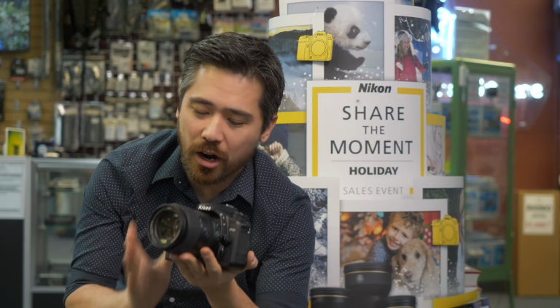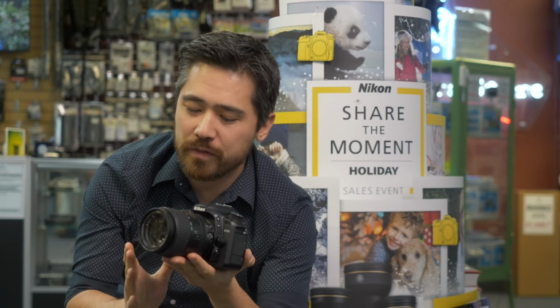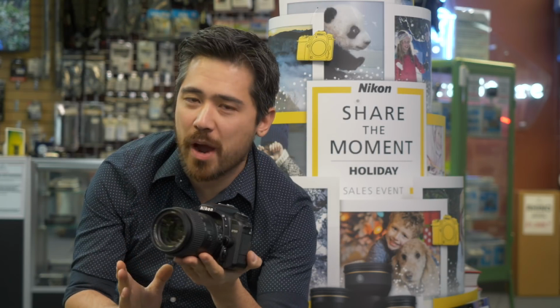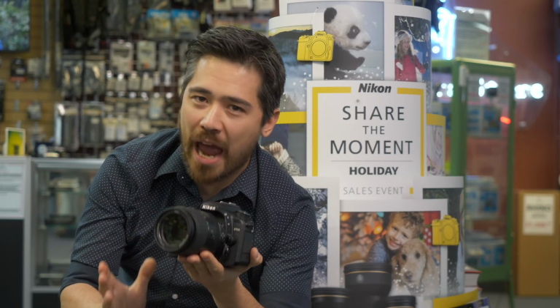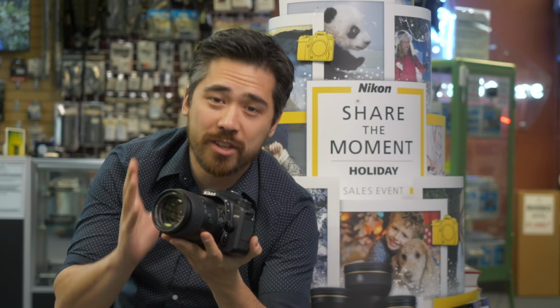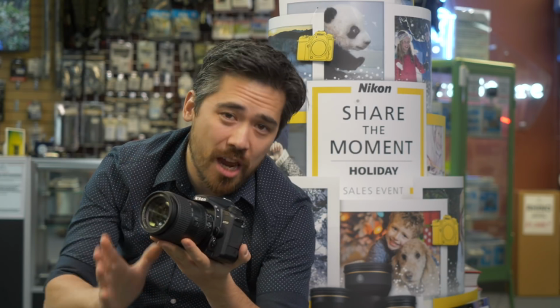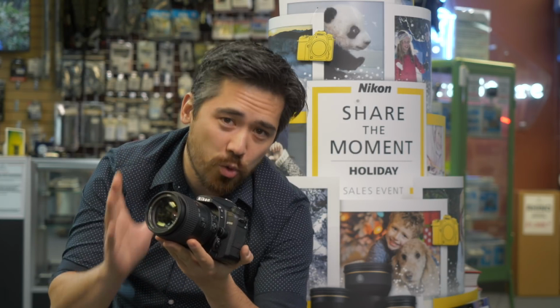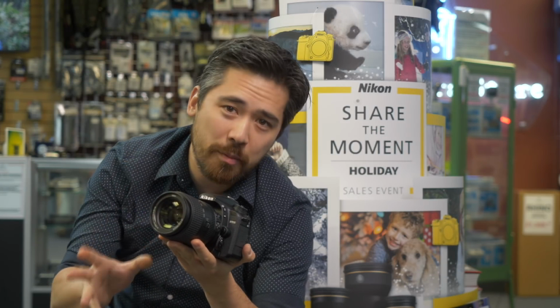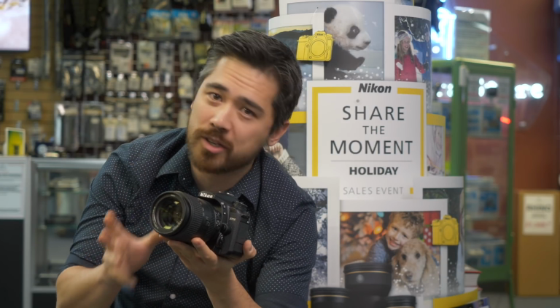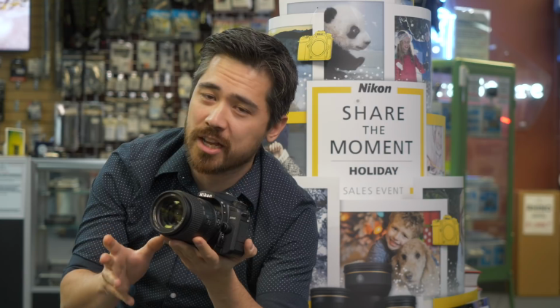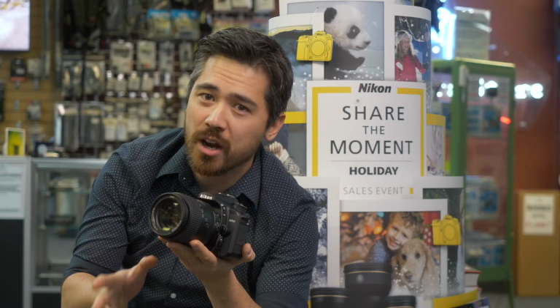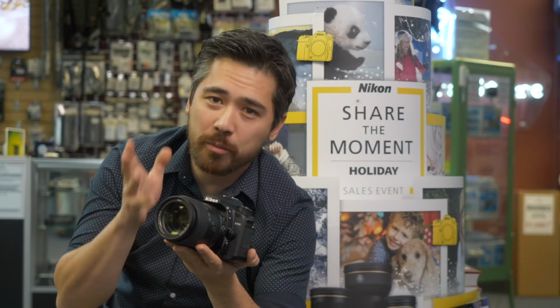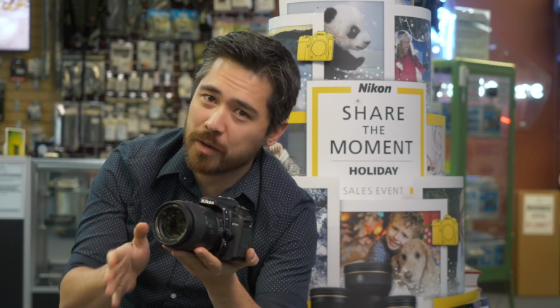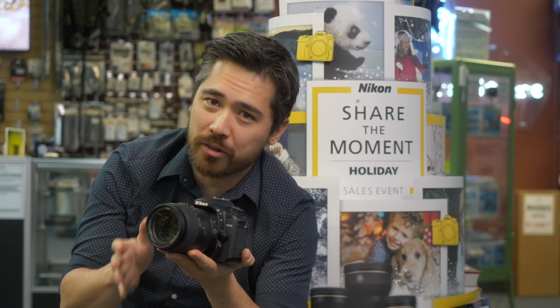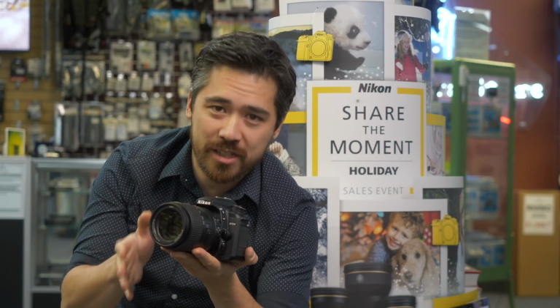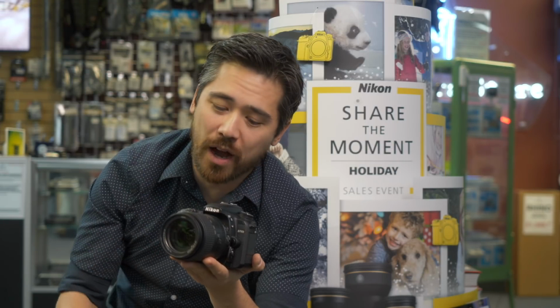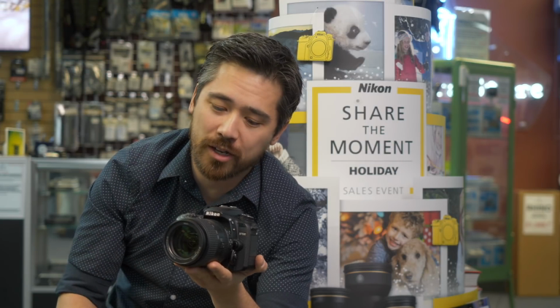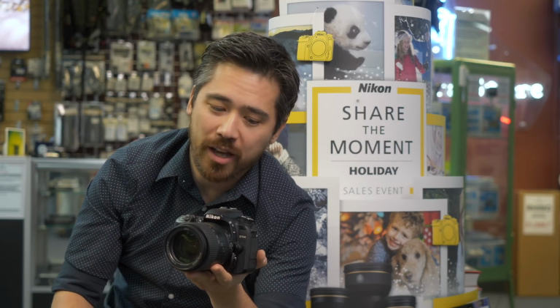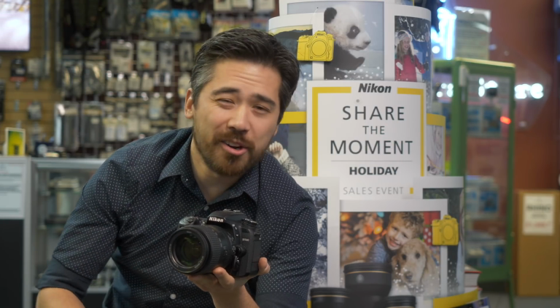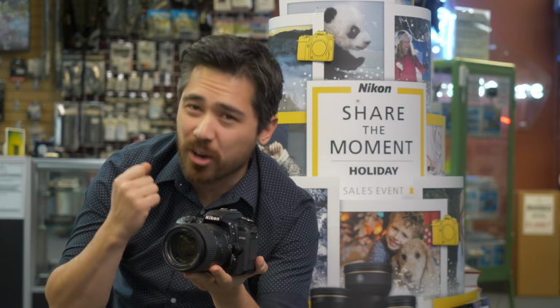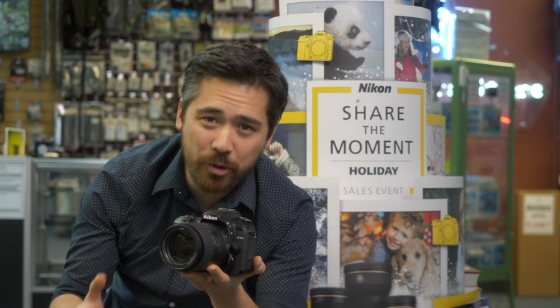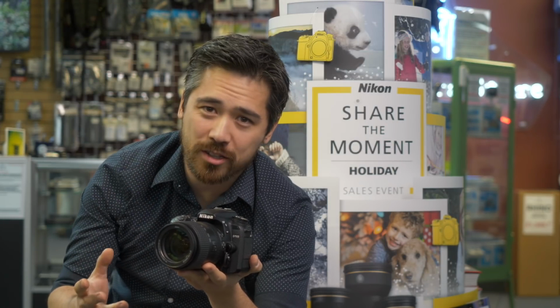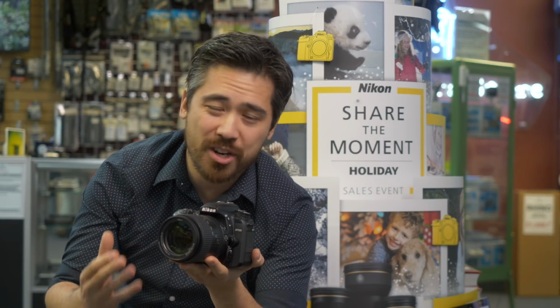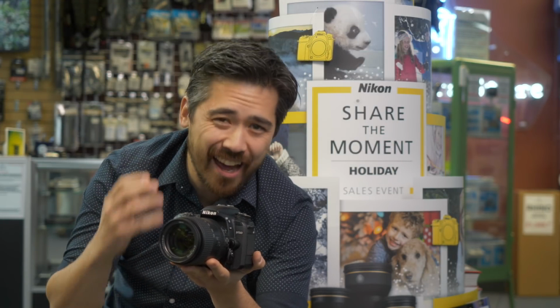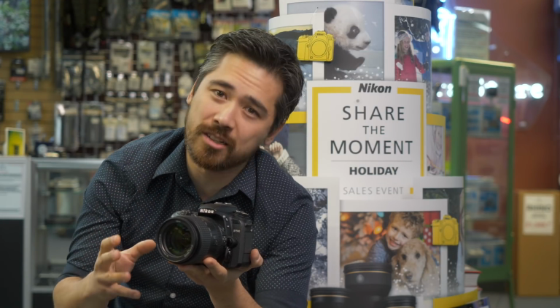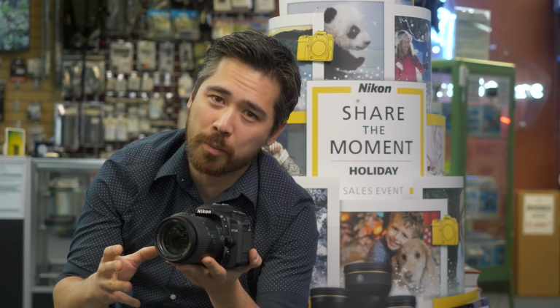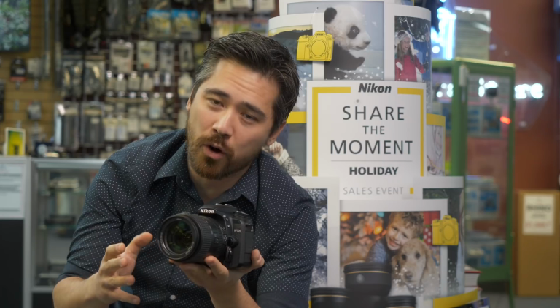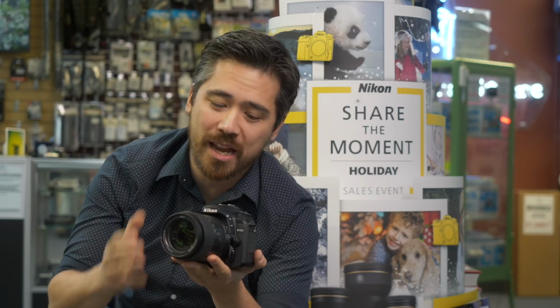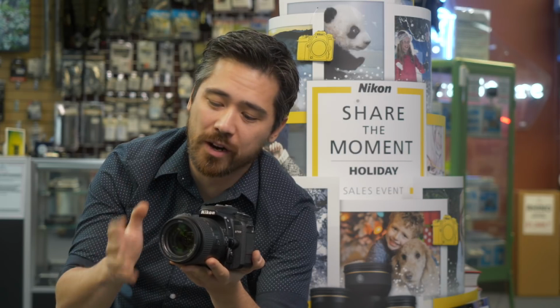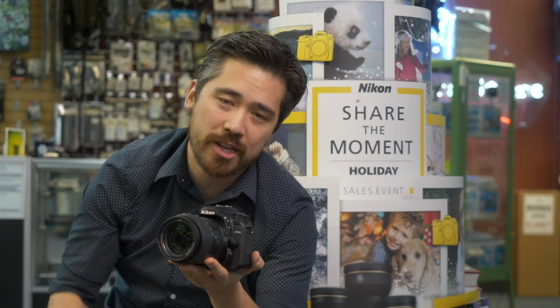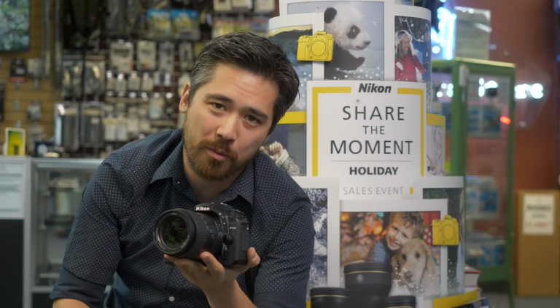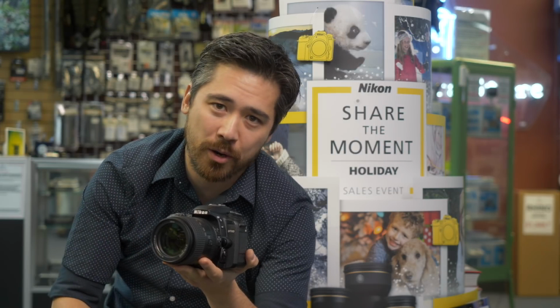At the heart of this, you actually have the same 20 megapixel sensor from its big brother, the D500. You're getting great resolution, excellent low light performance, and a very fast camera to boot.